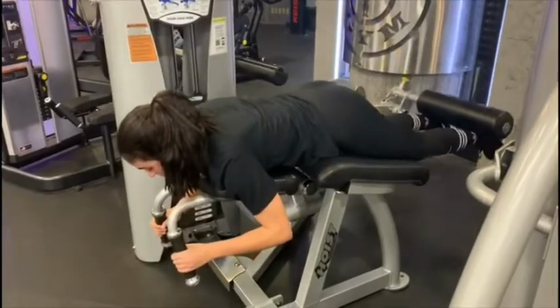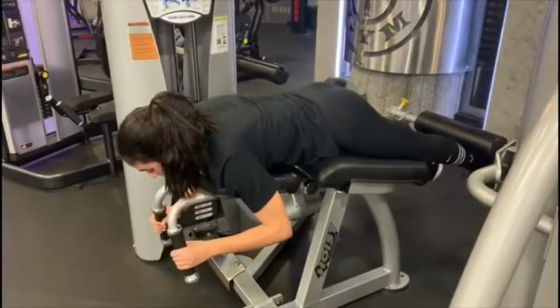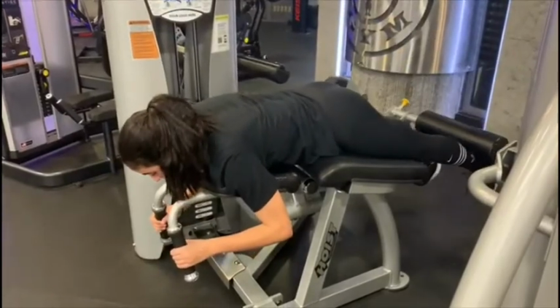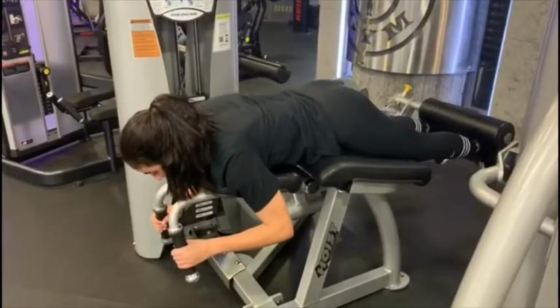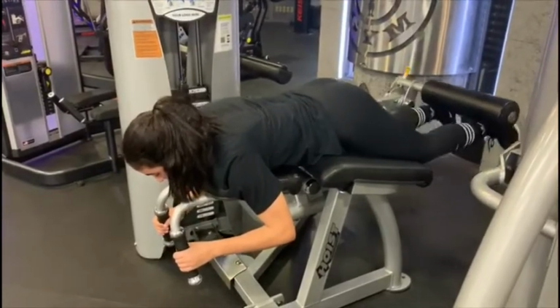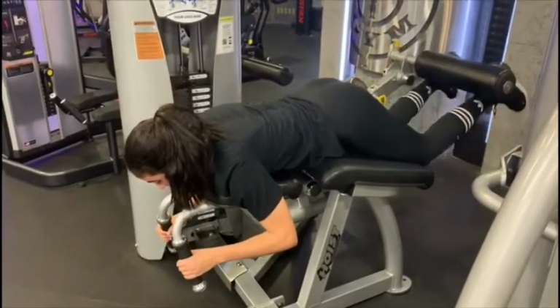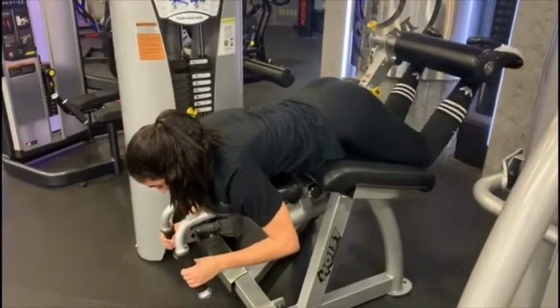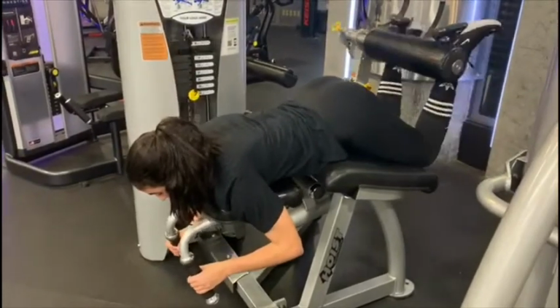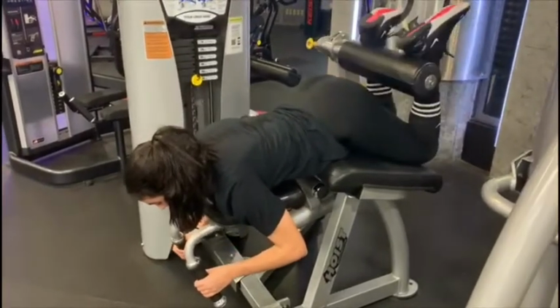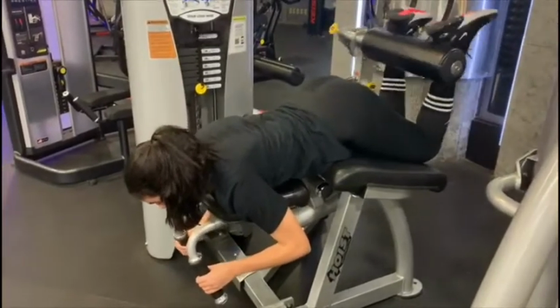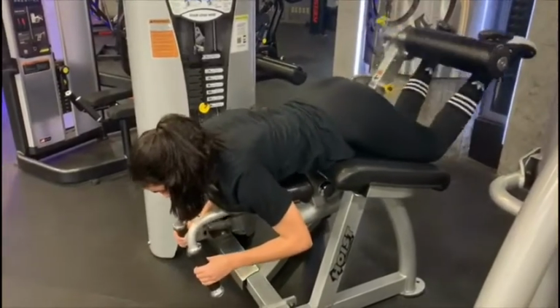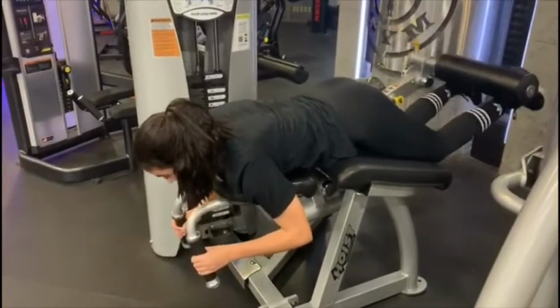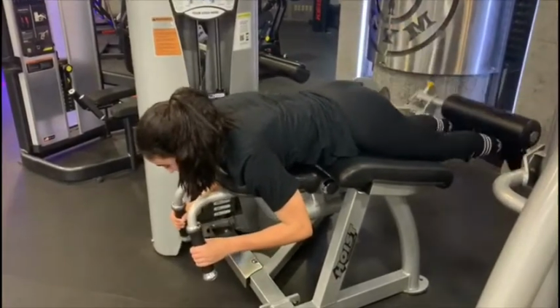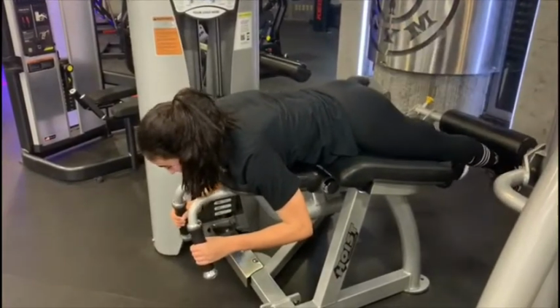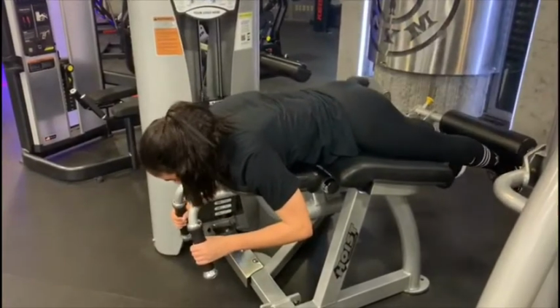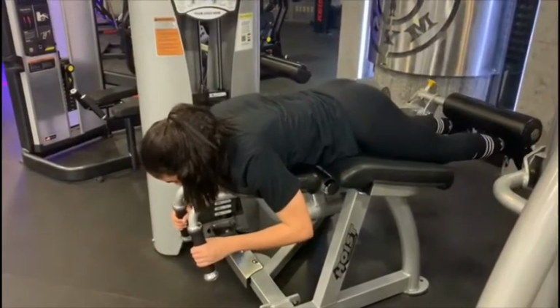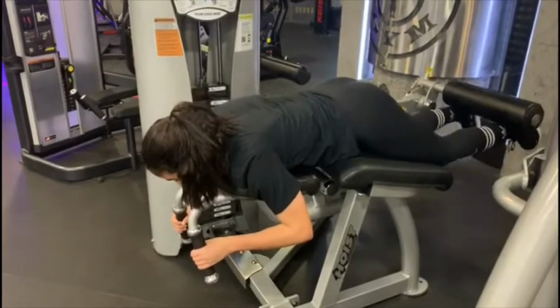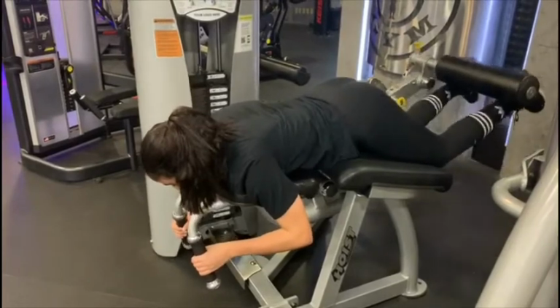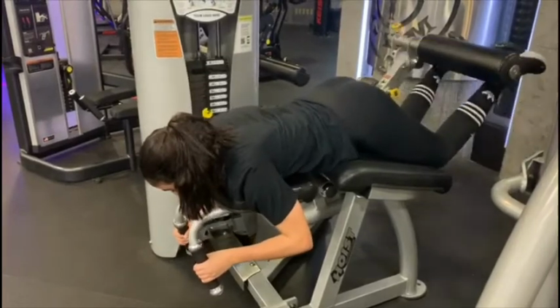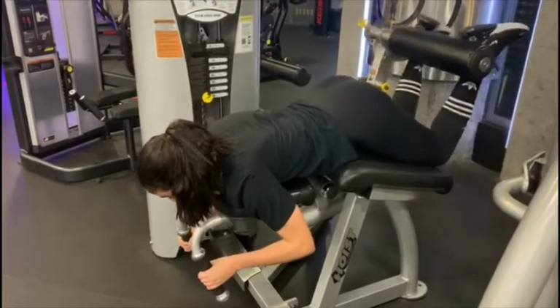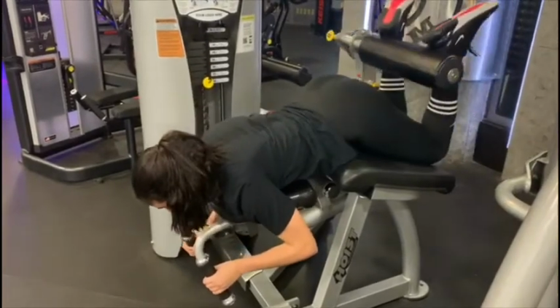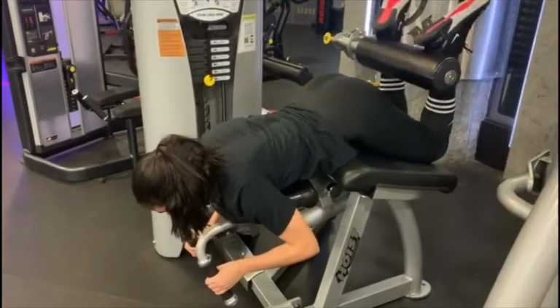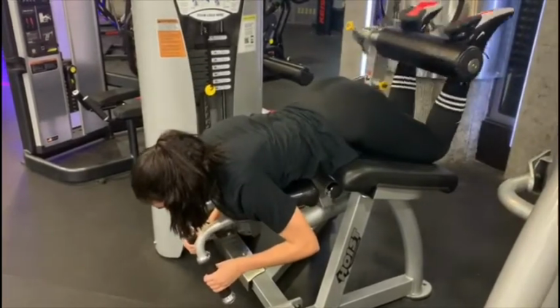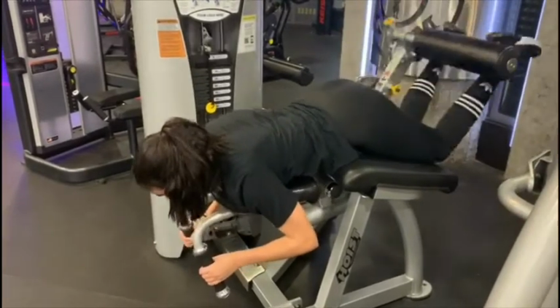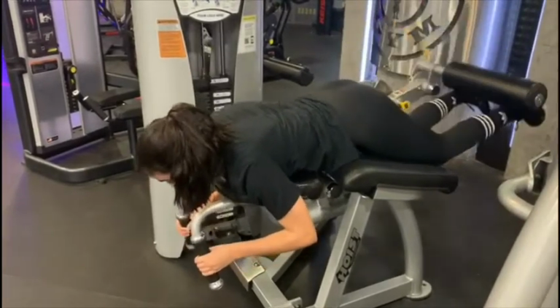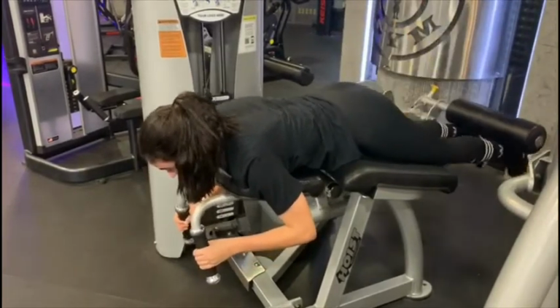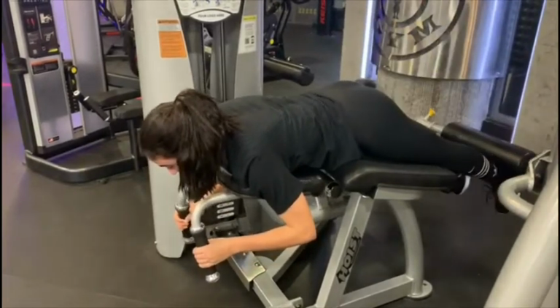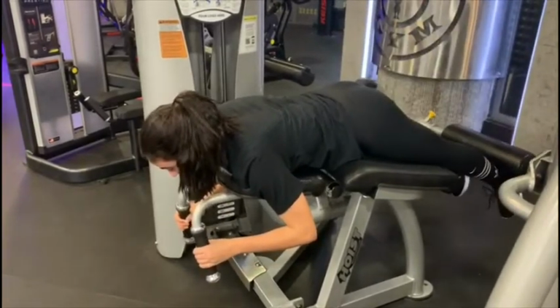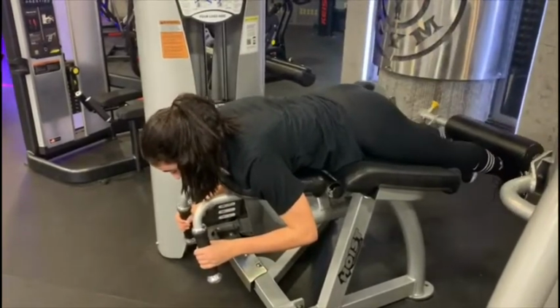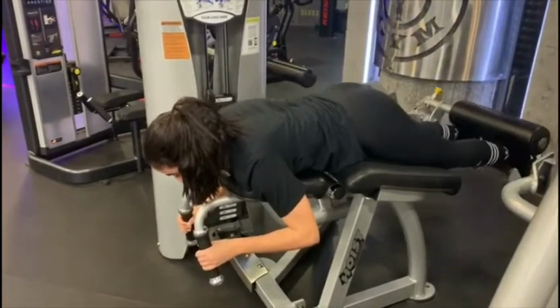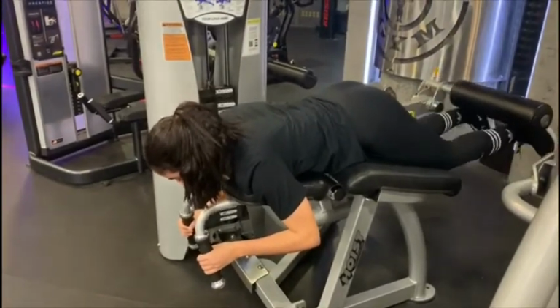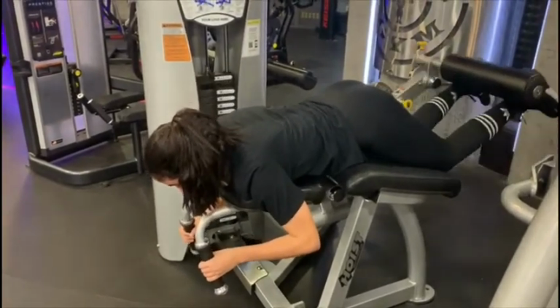Inhale as you flex your knees. Hold this position for a while, allowing yourself to keep focused. Inhale fully as you return your feet to starting position.